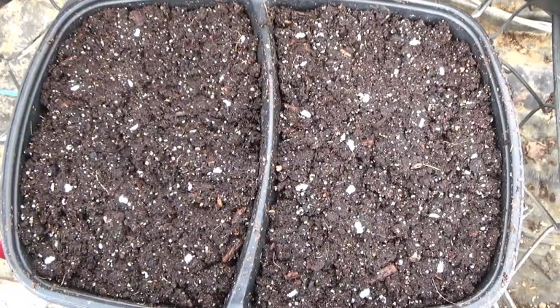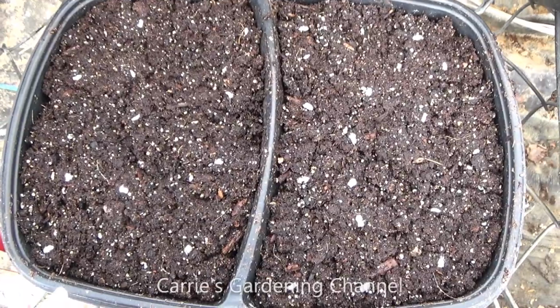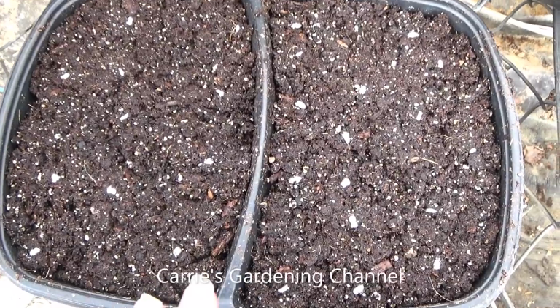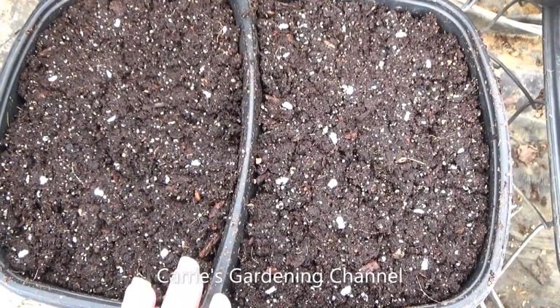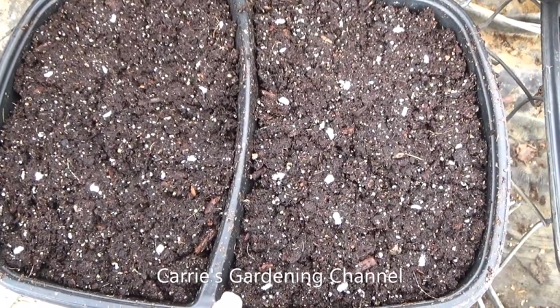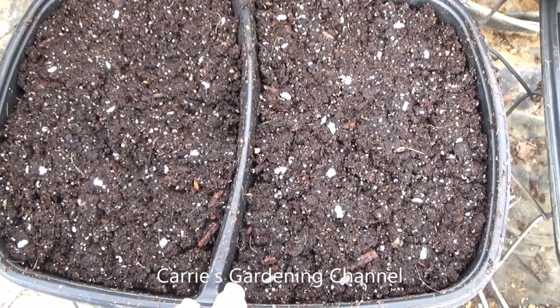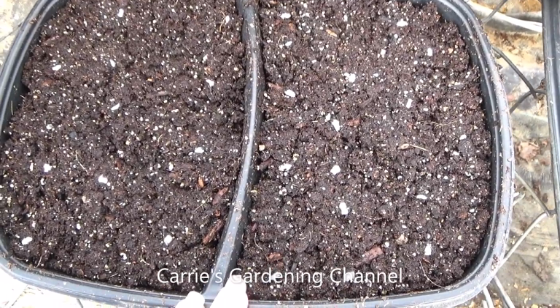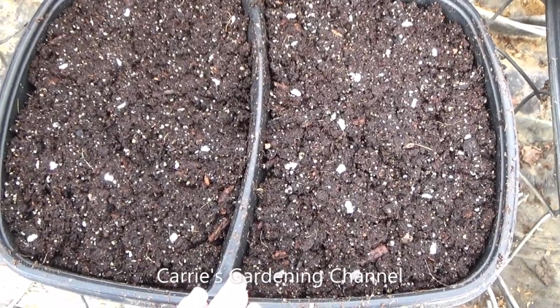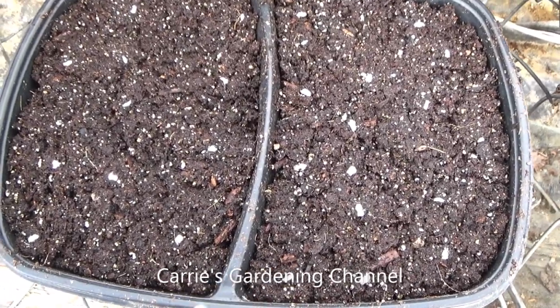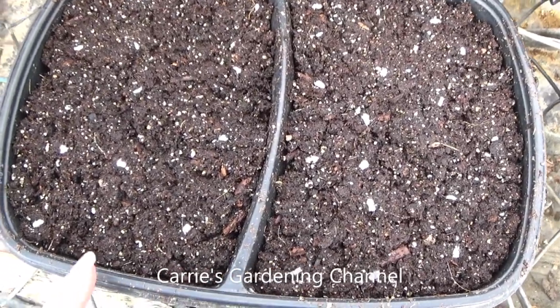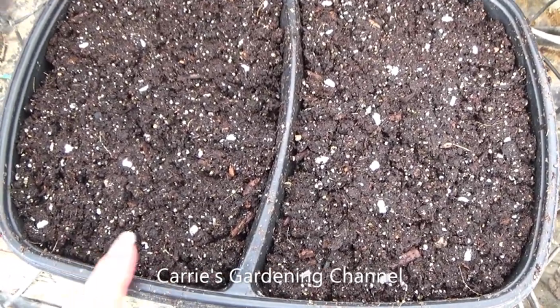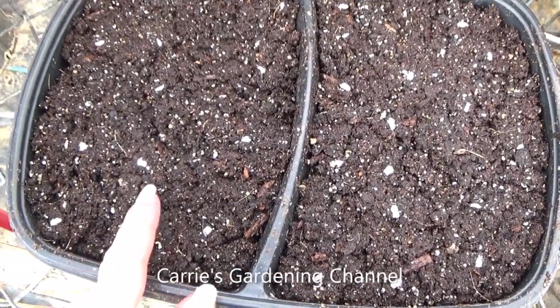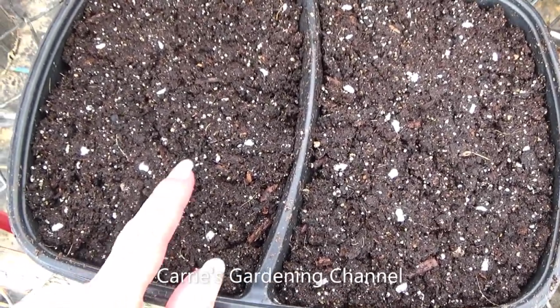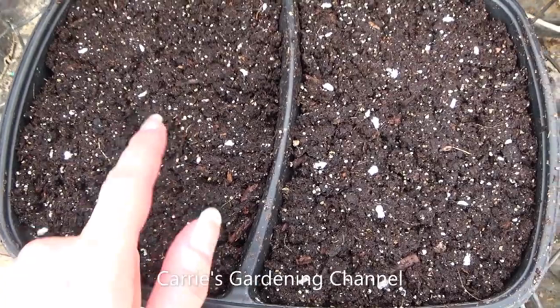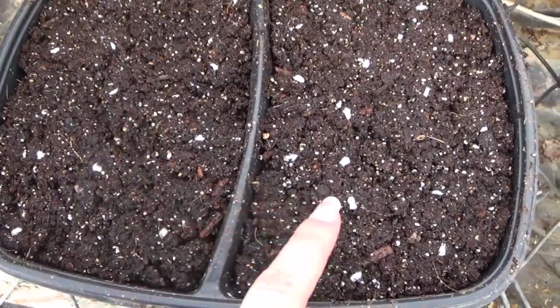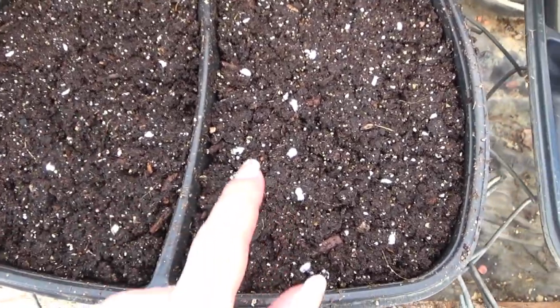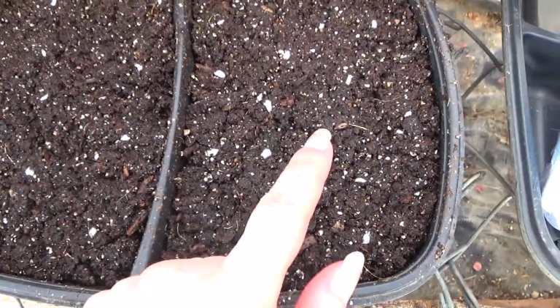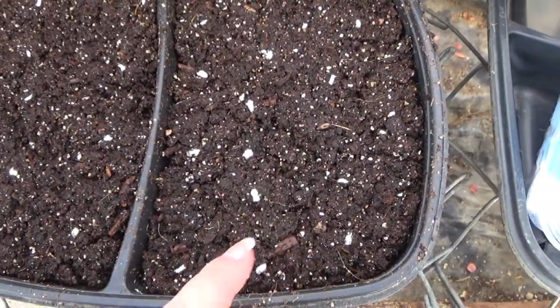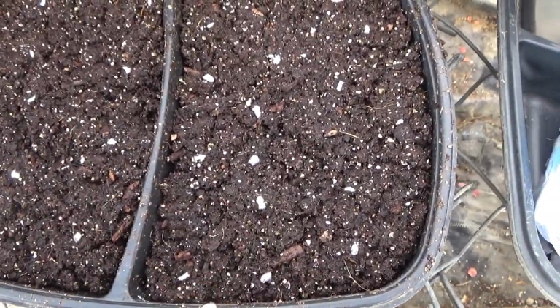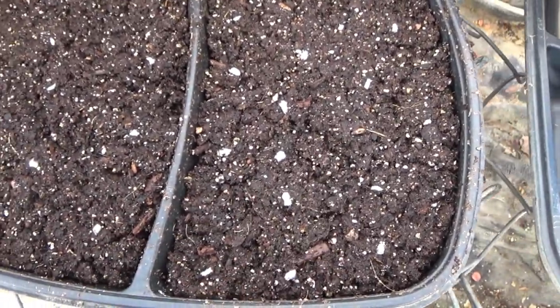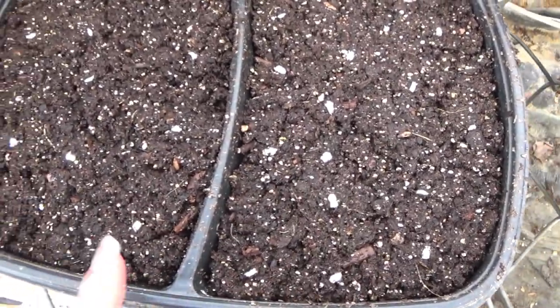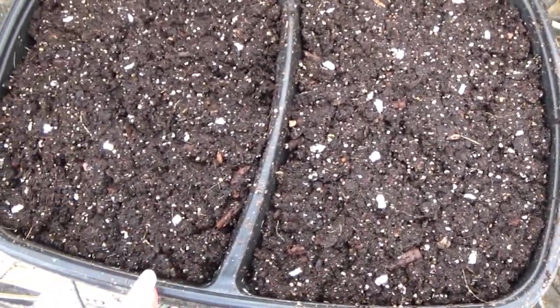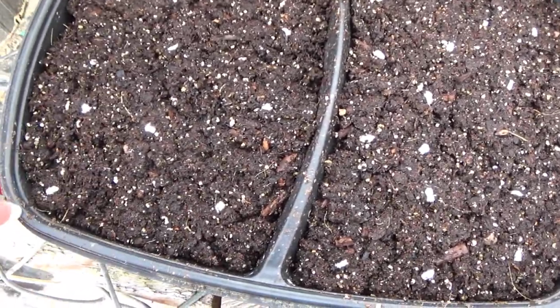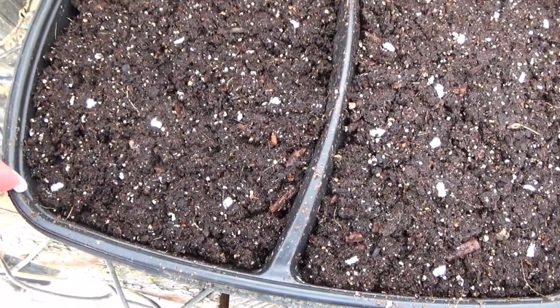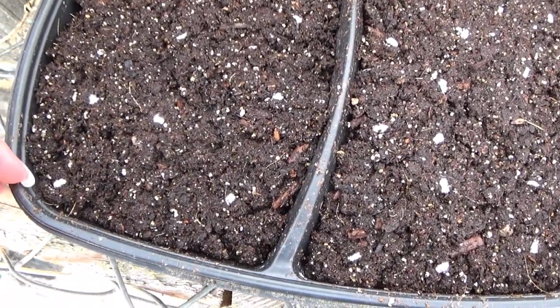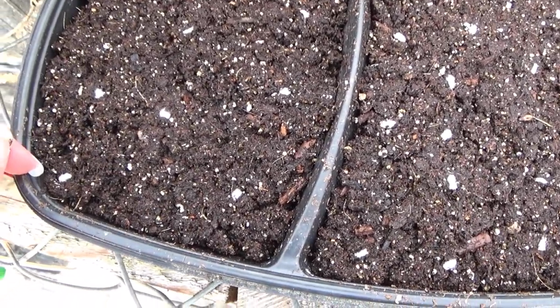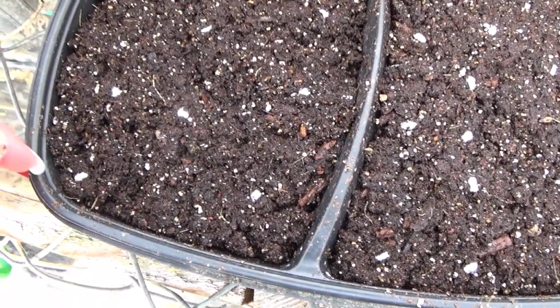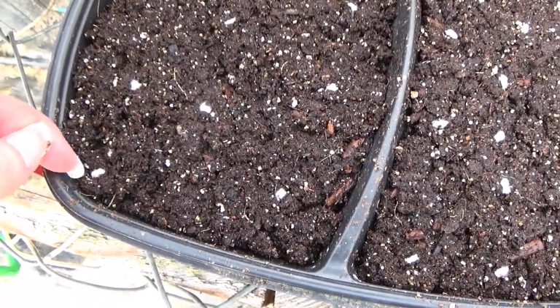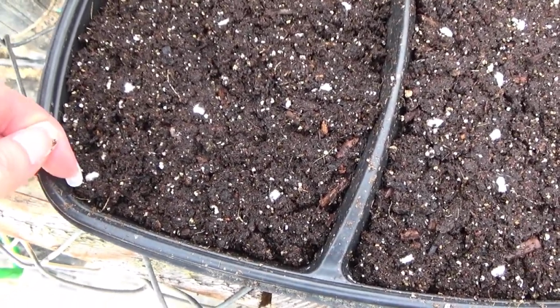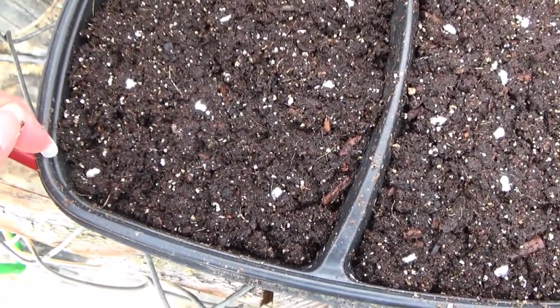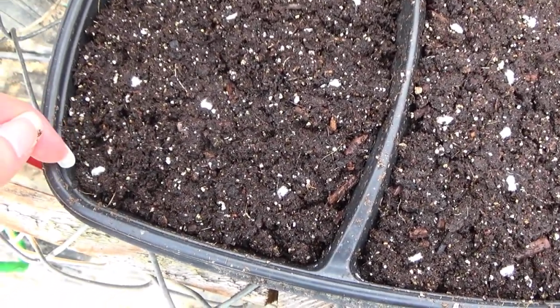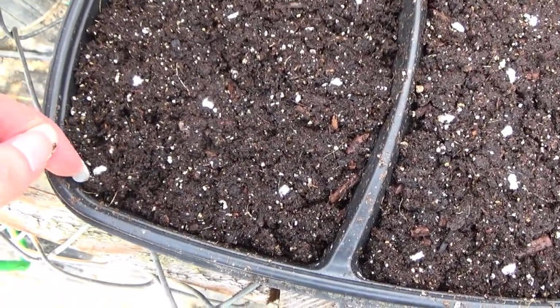Okay, so I have this all prepared here. You can see I left spacing in my flat — that's to be able to safely get my seedlings out after they germinate.